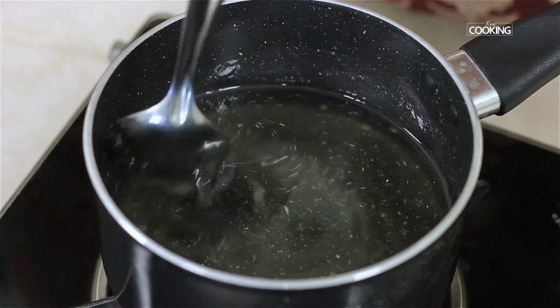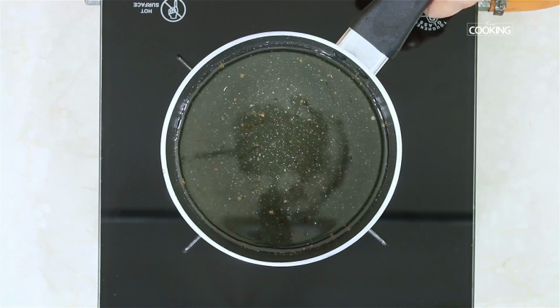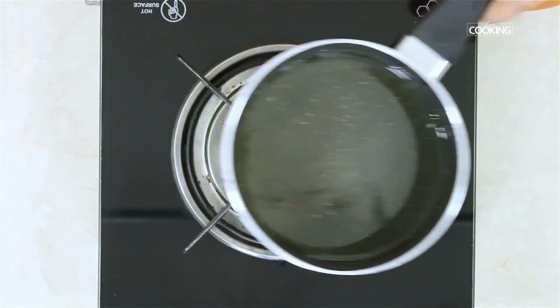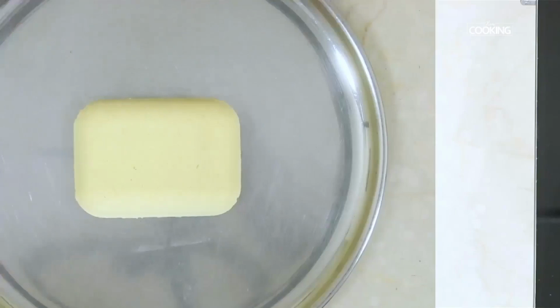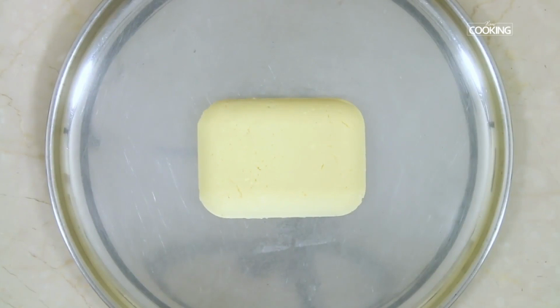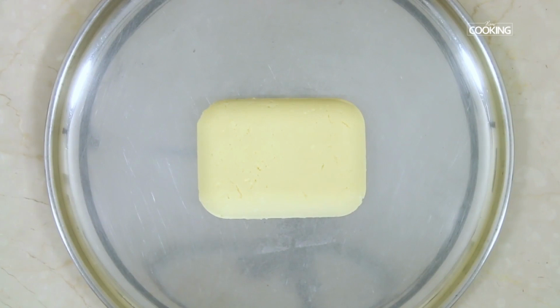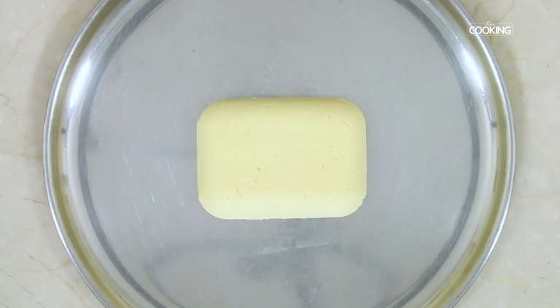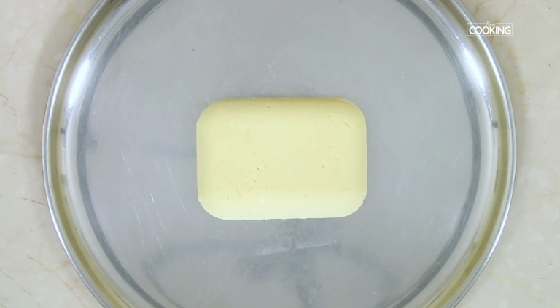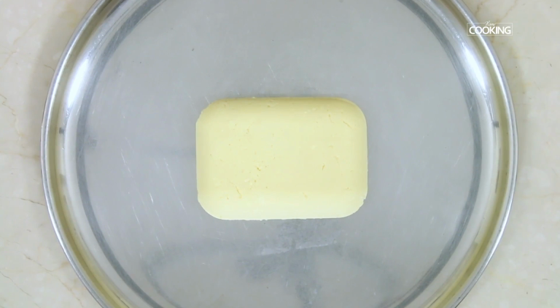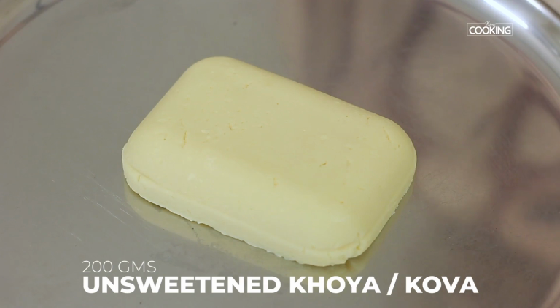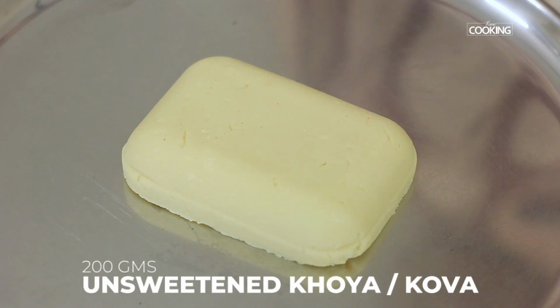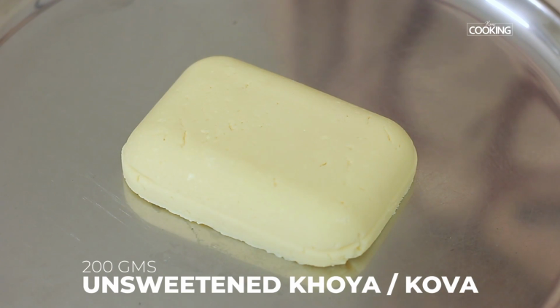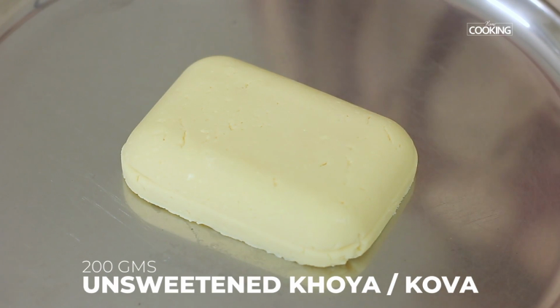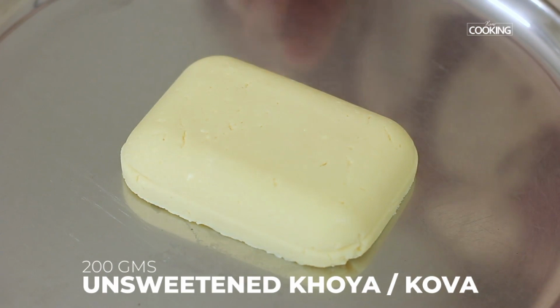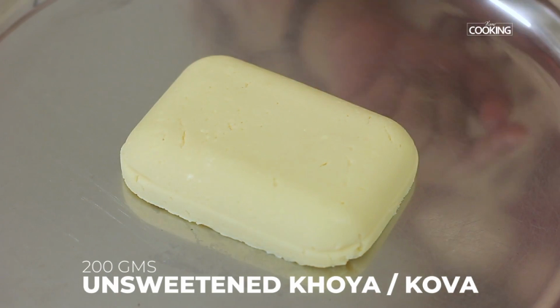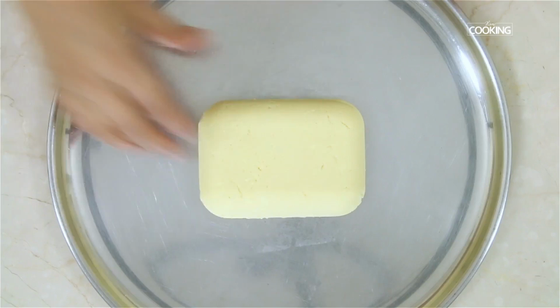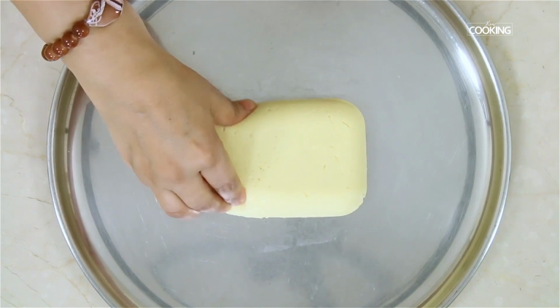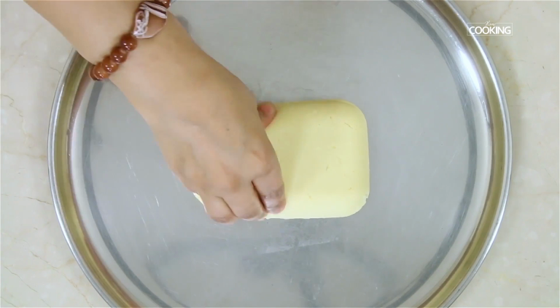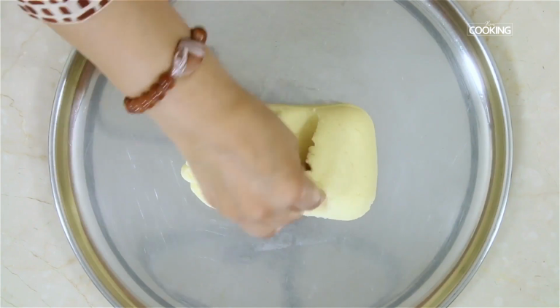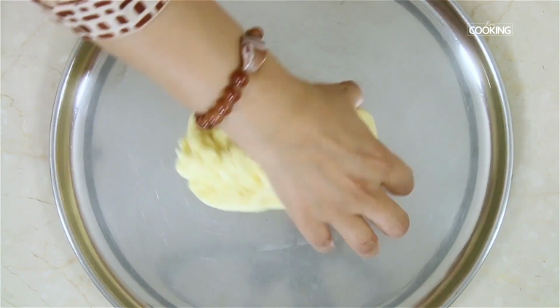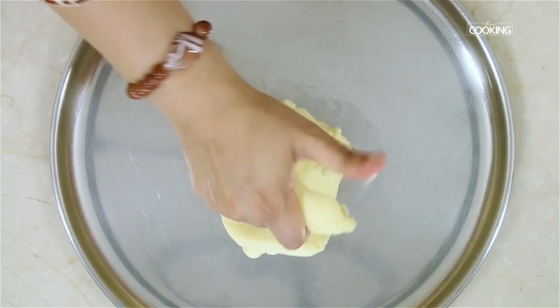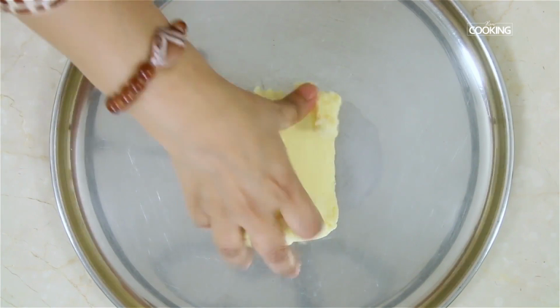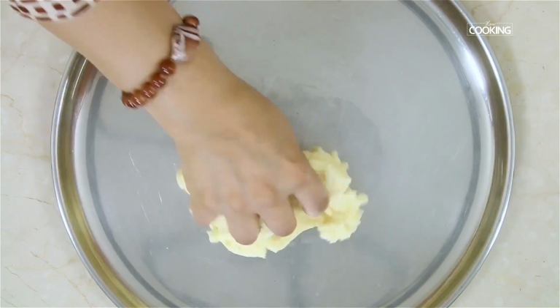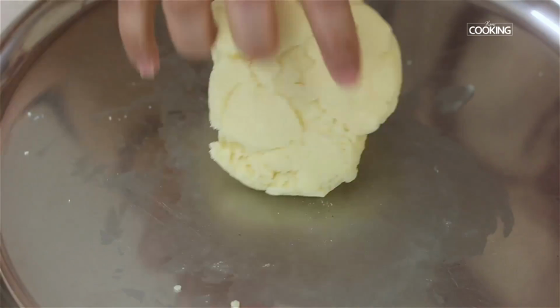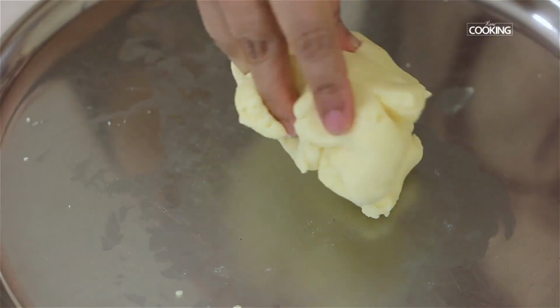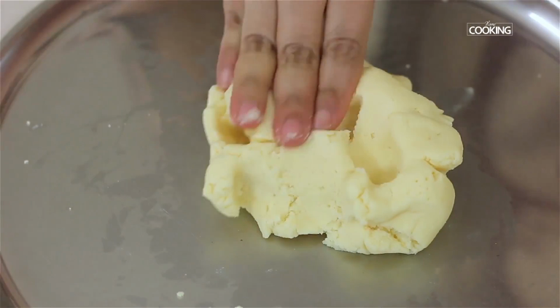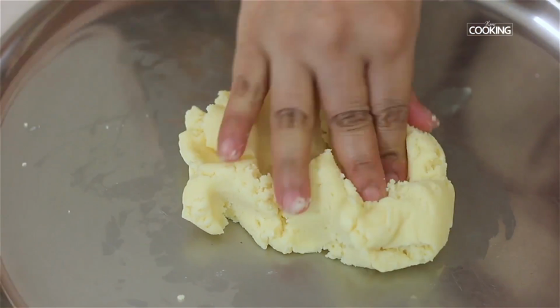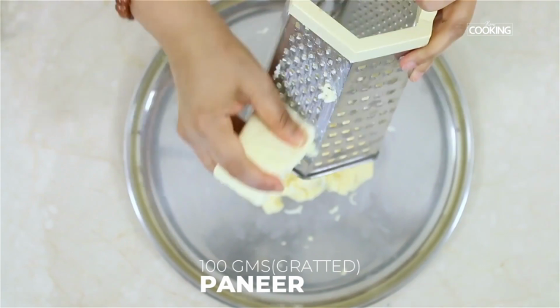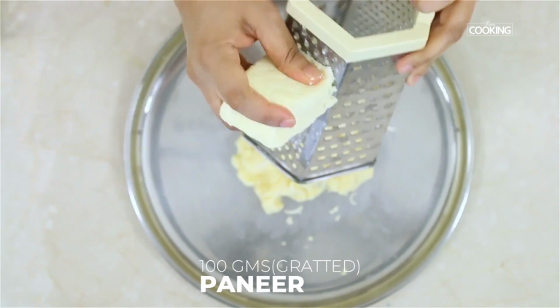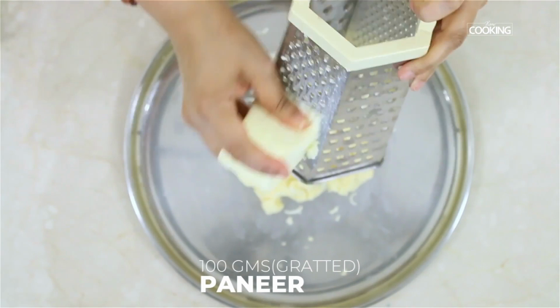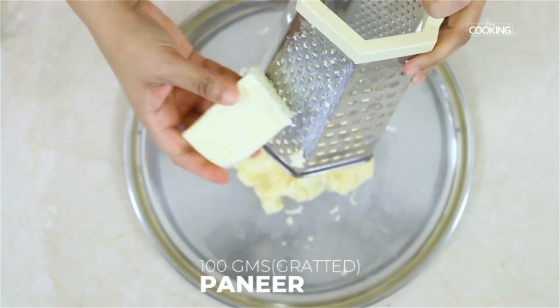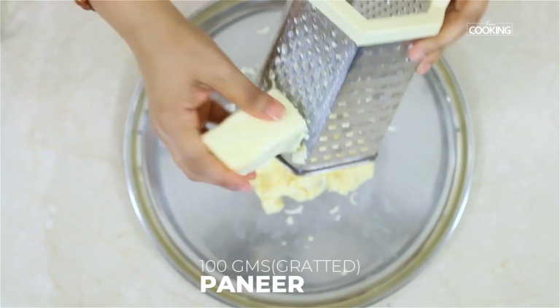I'm going to keep this aside. Now I'm going to make the jamuns. For the jamun, I've taken 200 grams of unsweetened khoya — just crumble this. You can see it's nice and soft. I'm going to grate 100 grams of paneer into this.